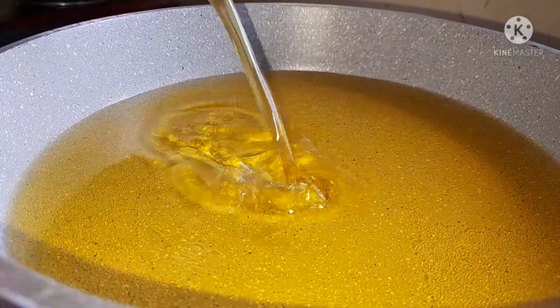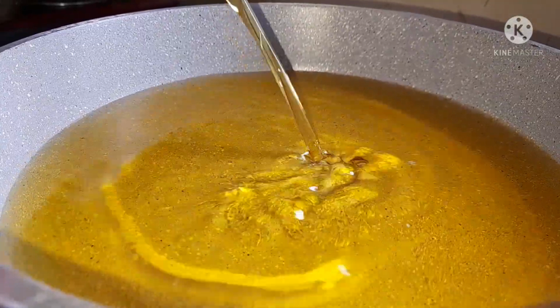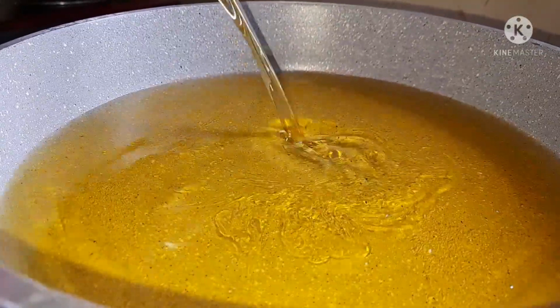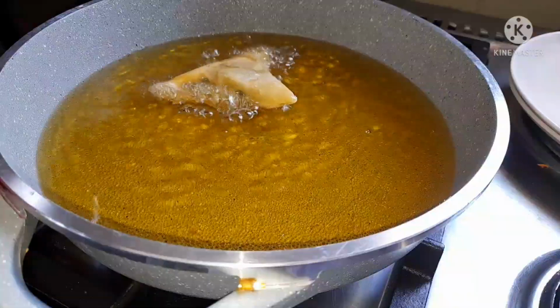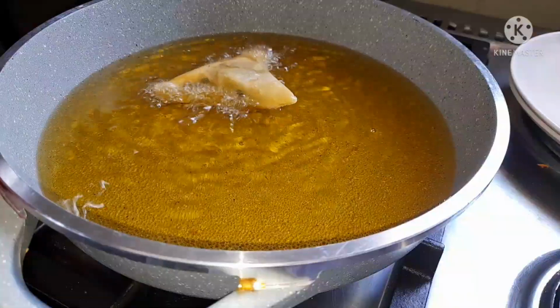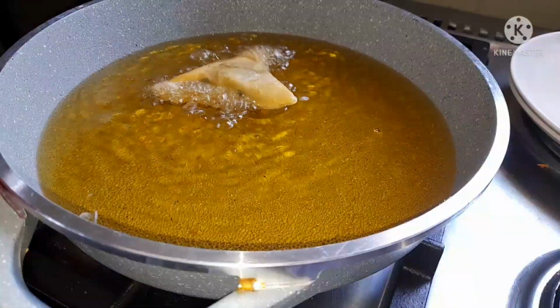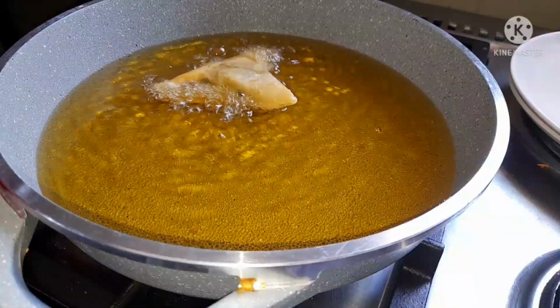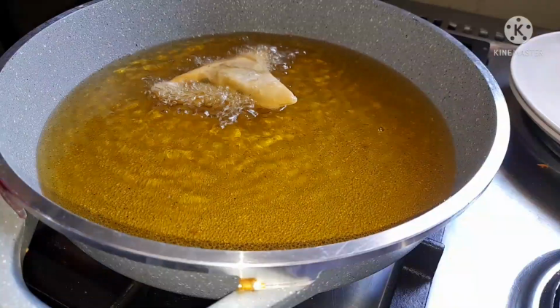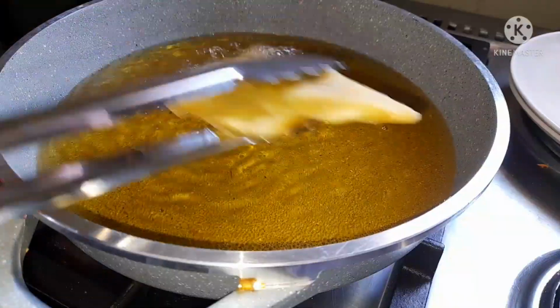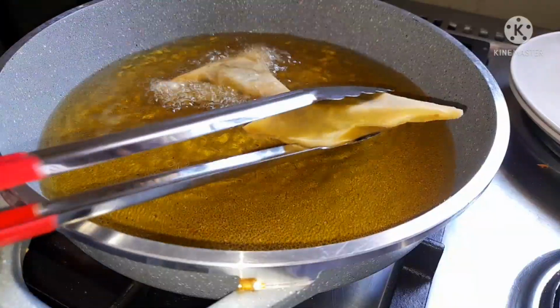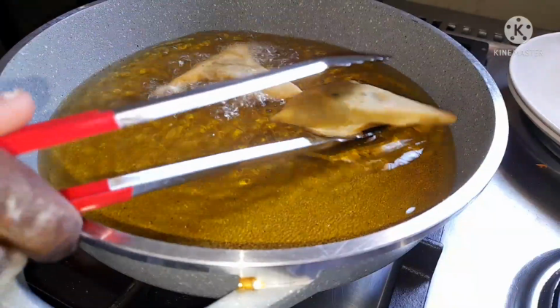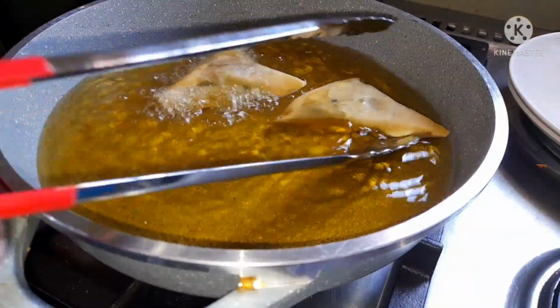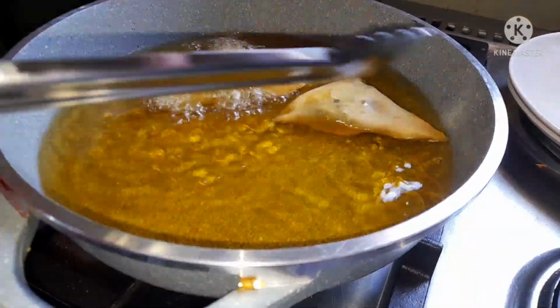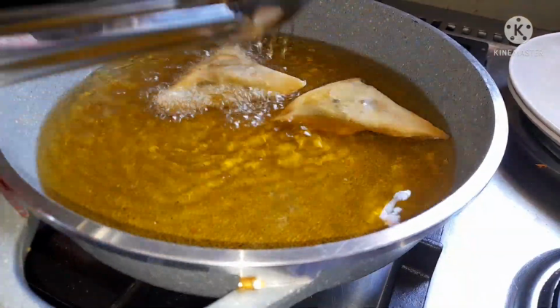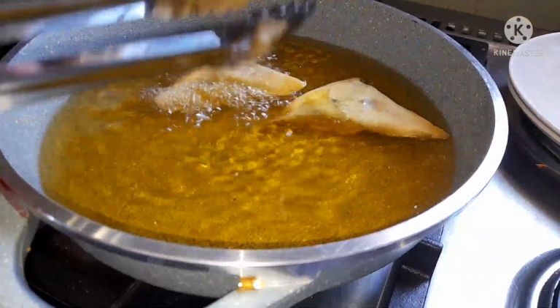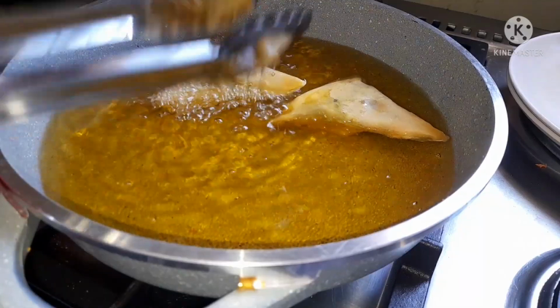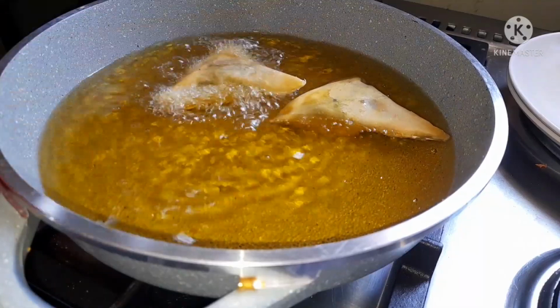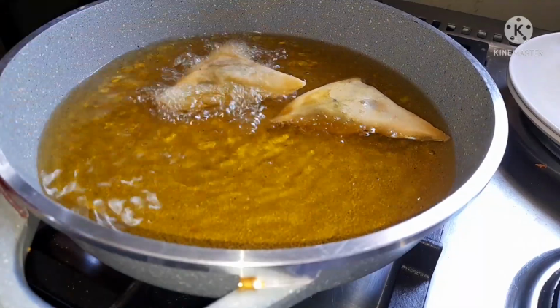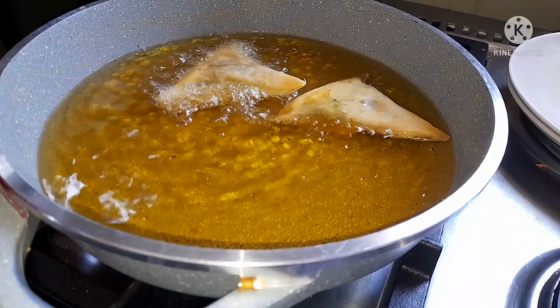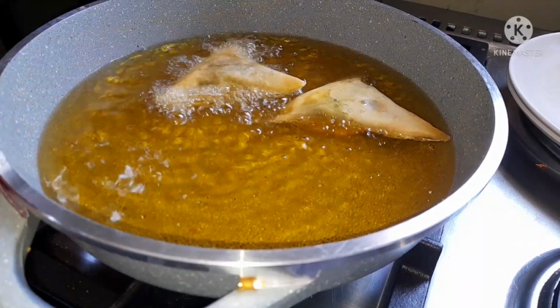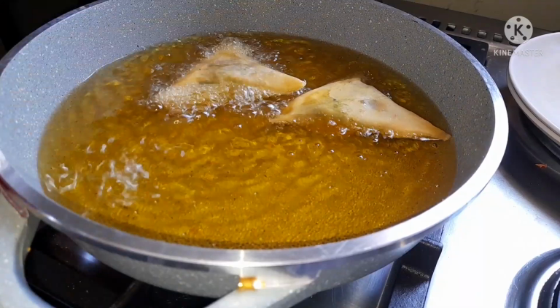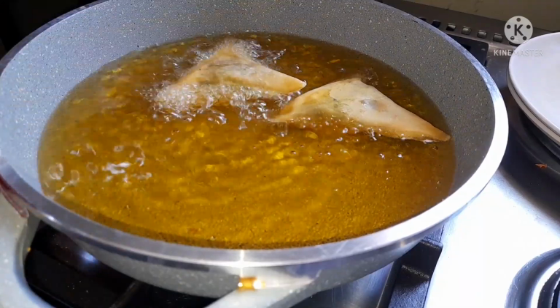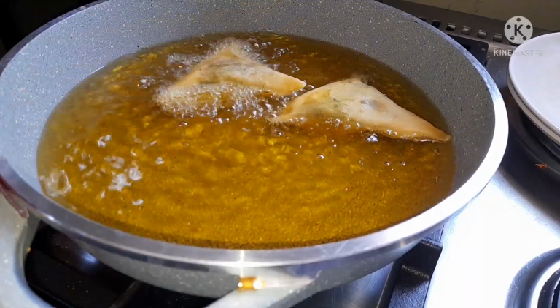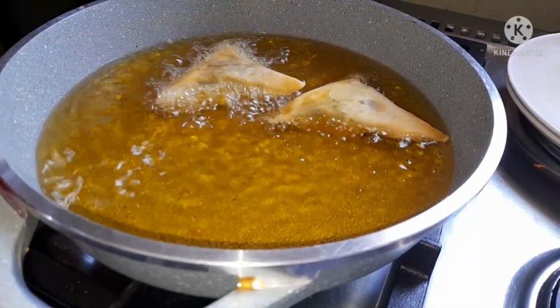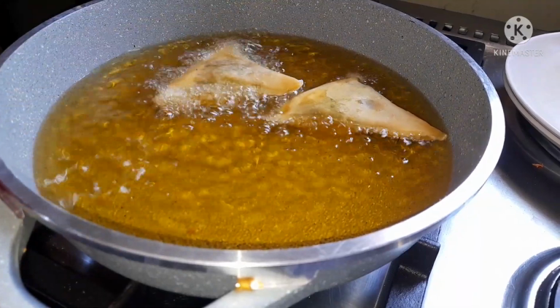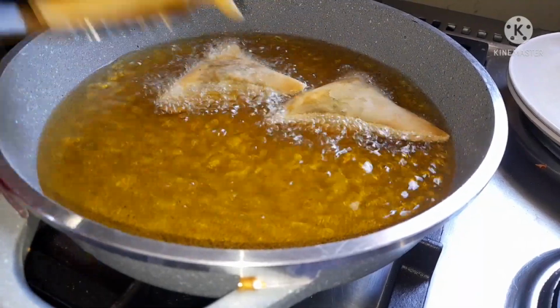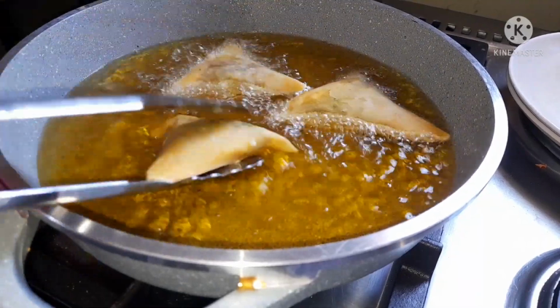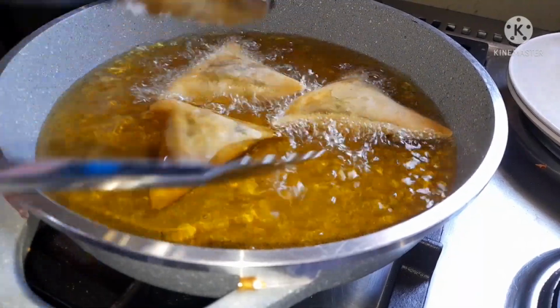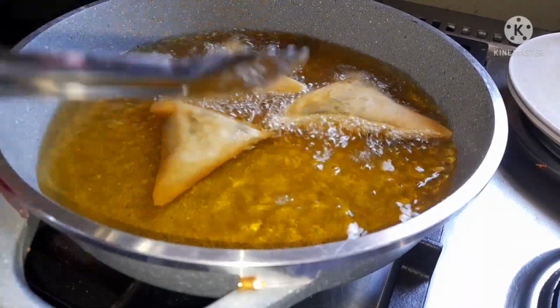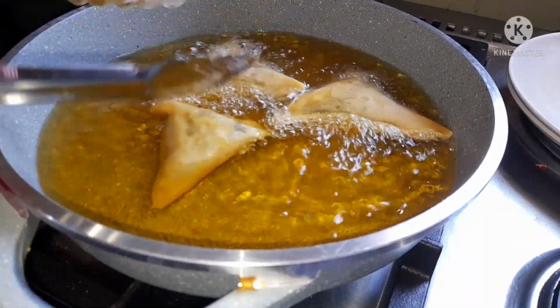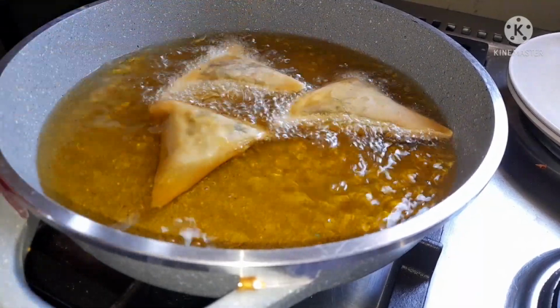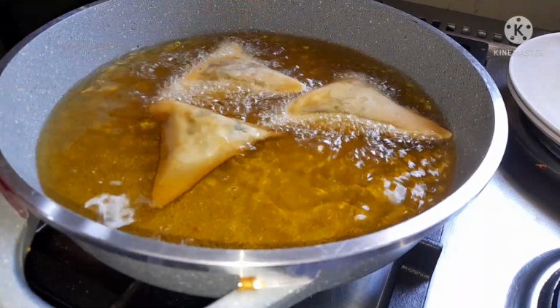Make sure your oil is hot, then add the samosas one by one and fry until they are golden brown.